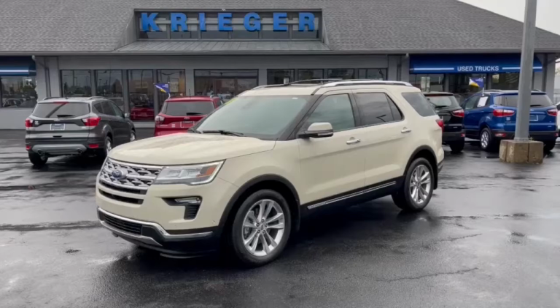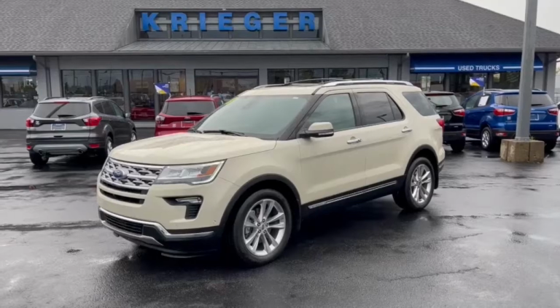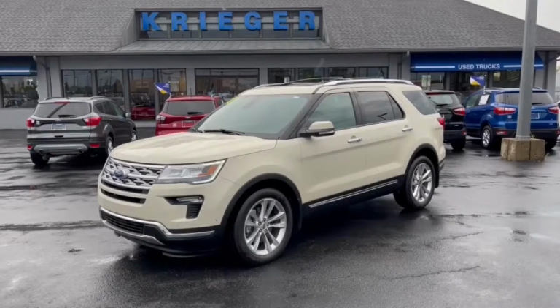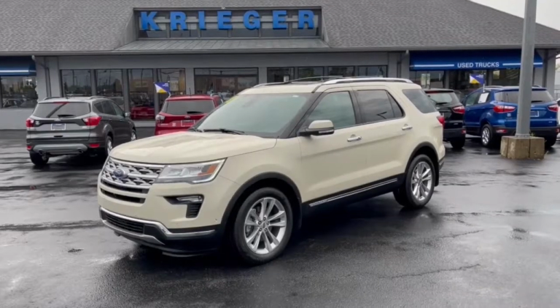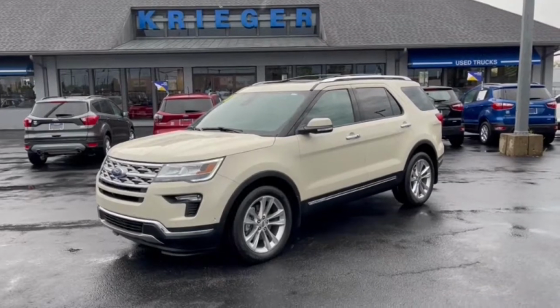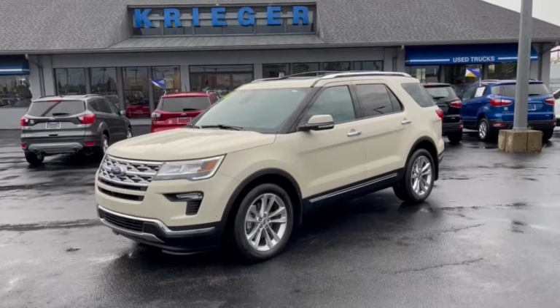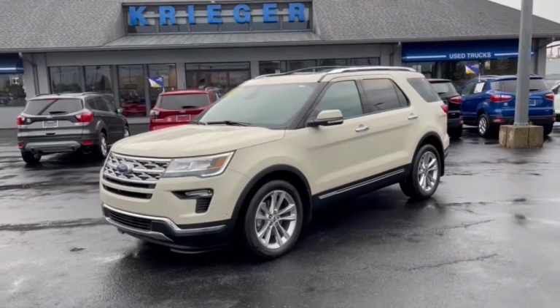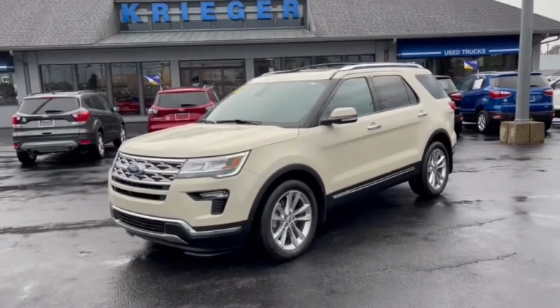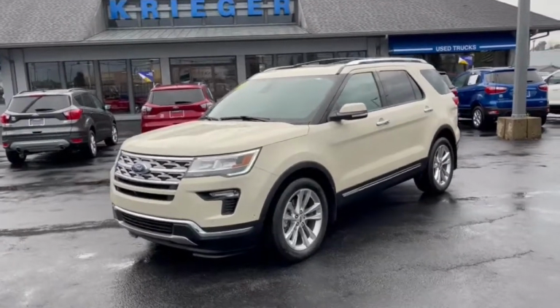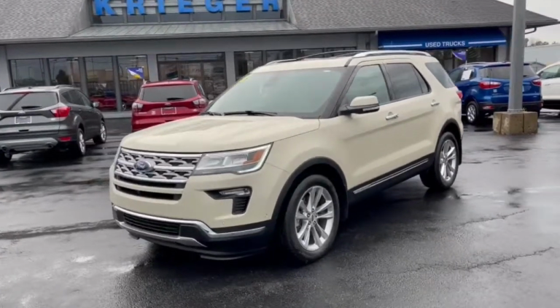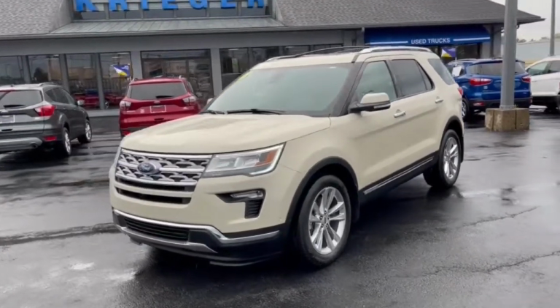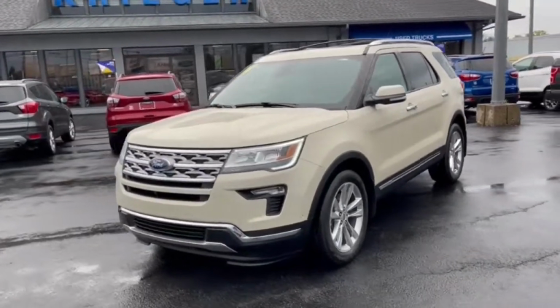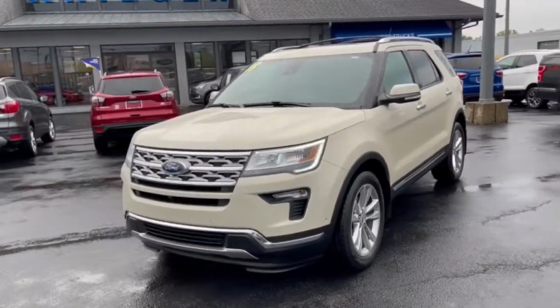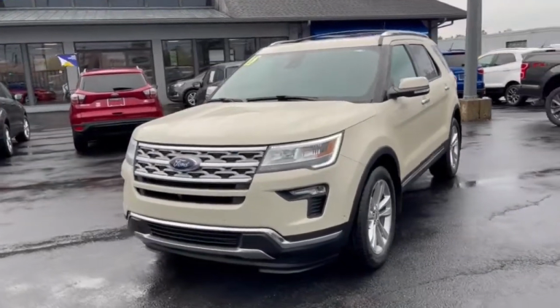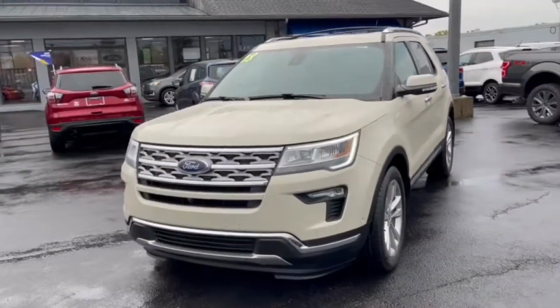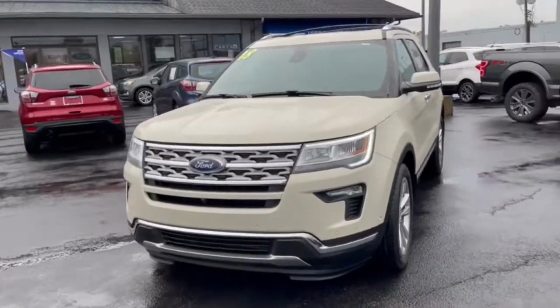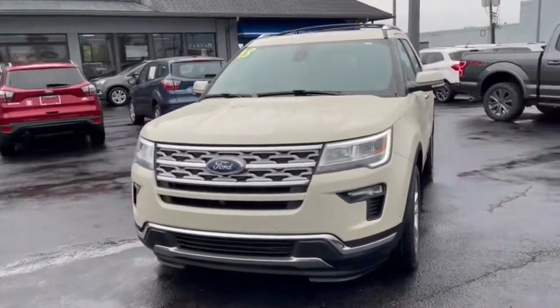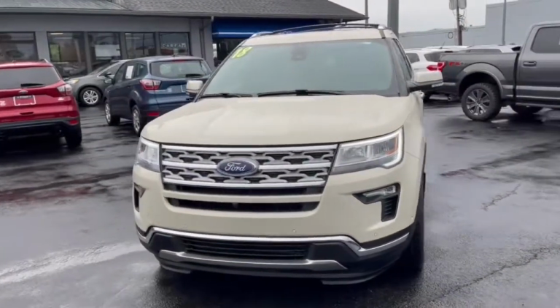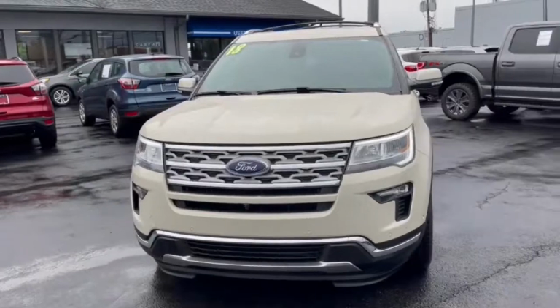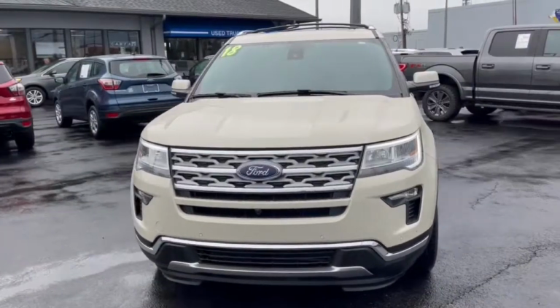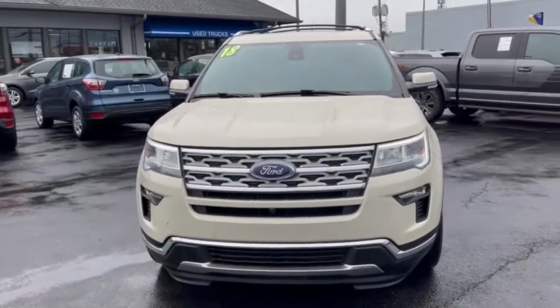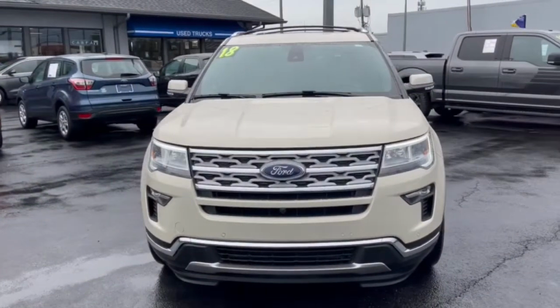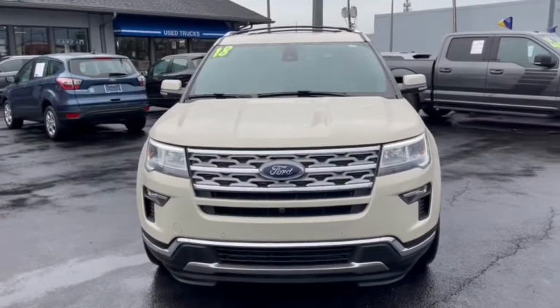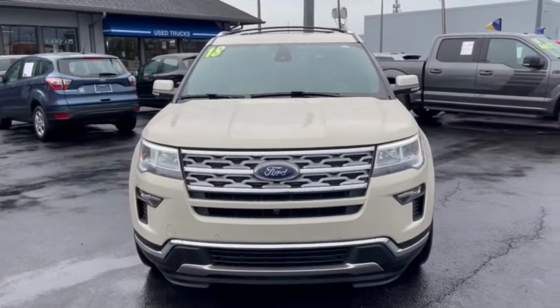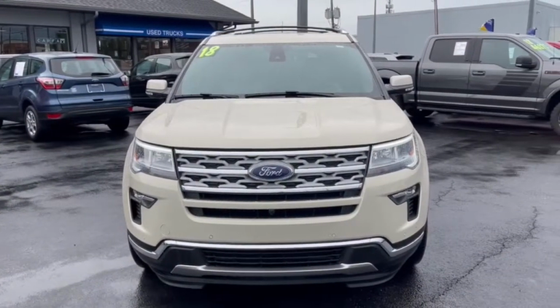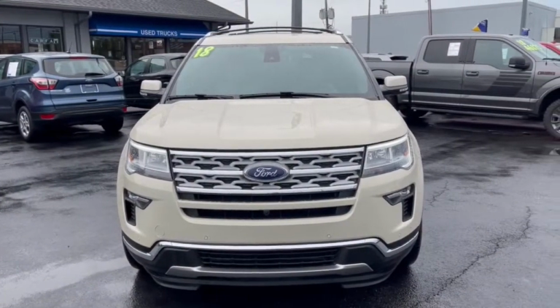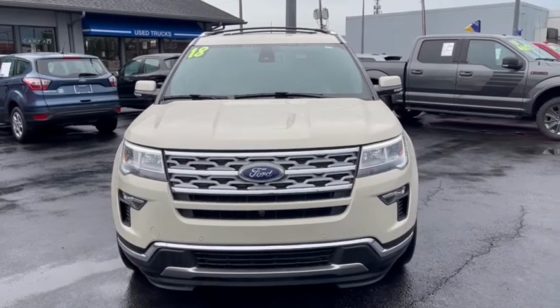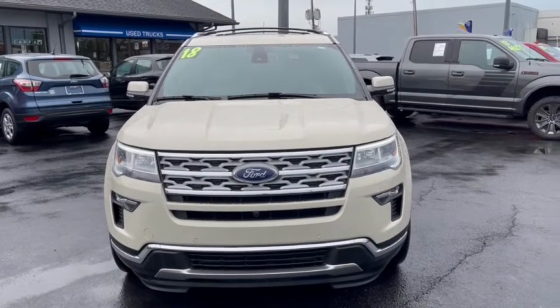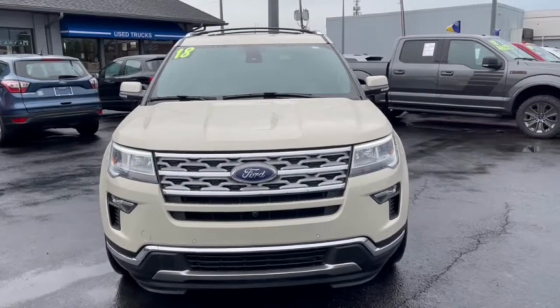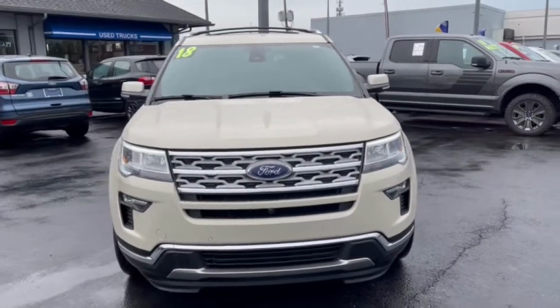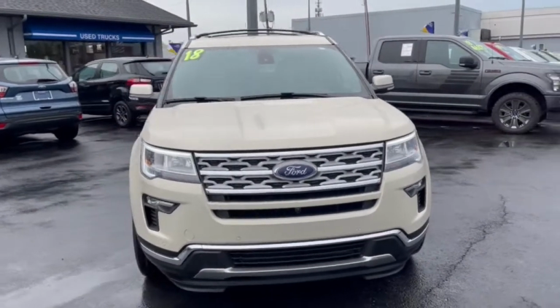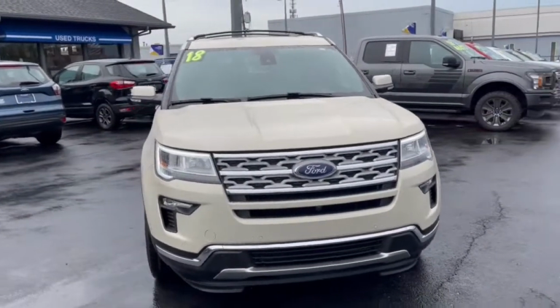Get into the 2018 Ford Explorer. With less than 25,000 miles on the odometer, this vehicle provides excellent value.